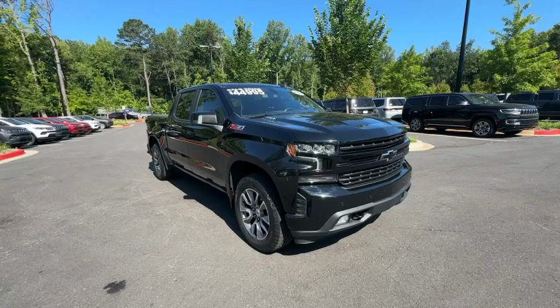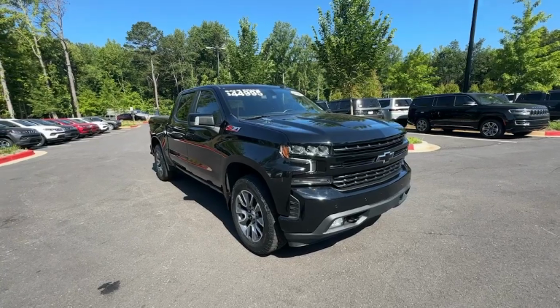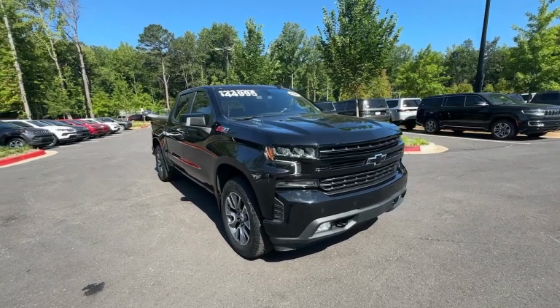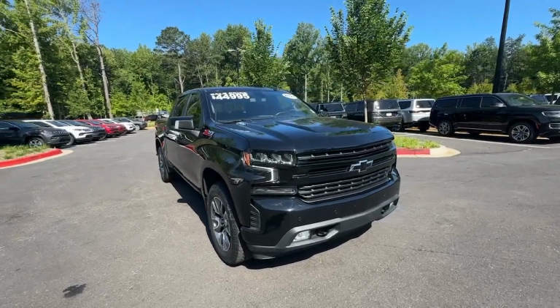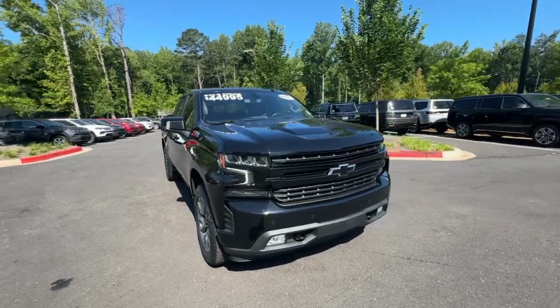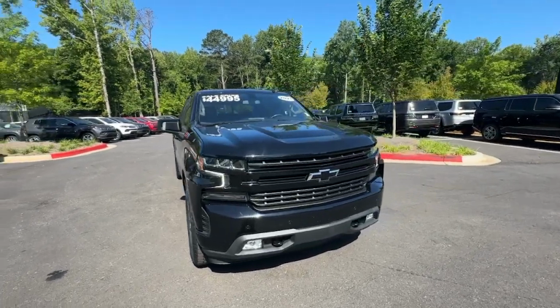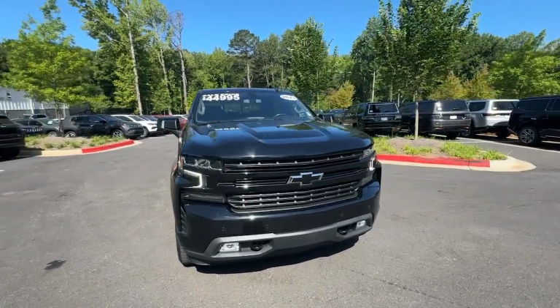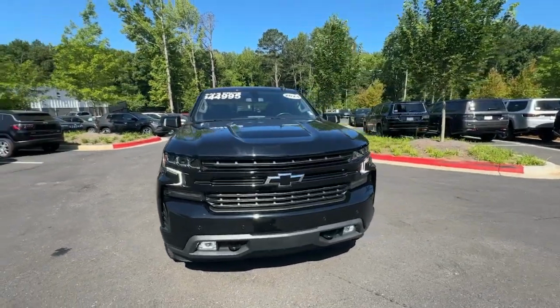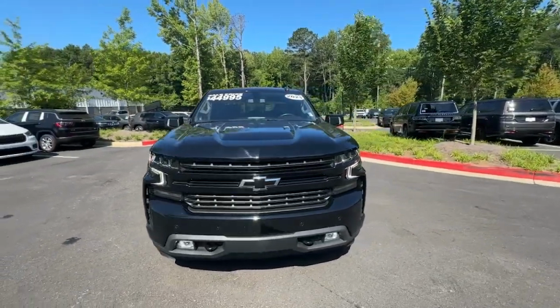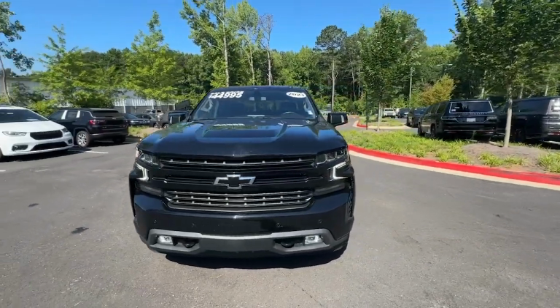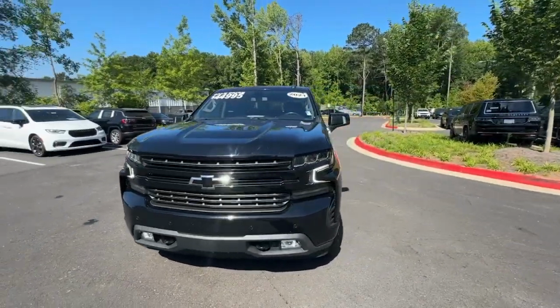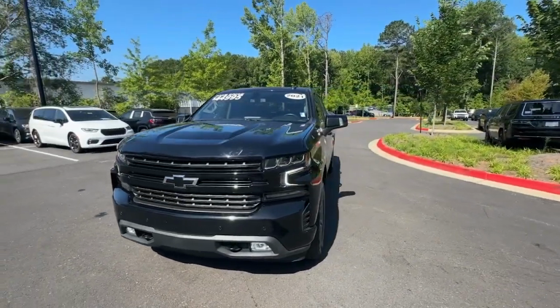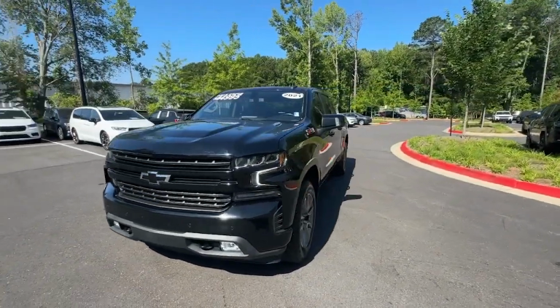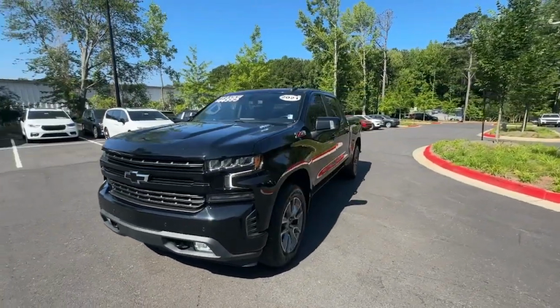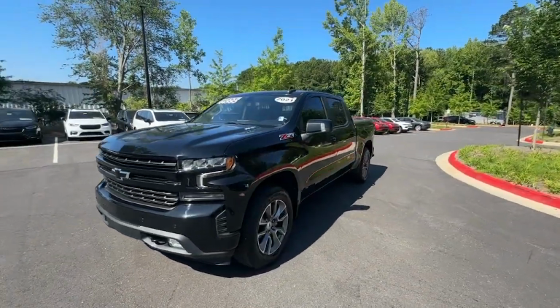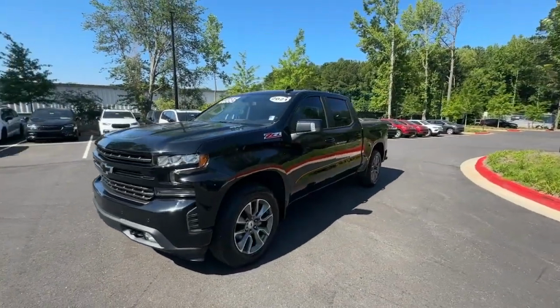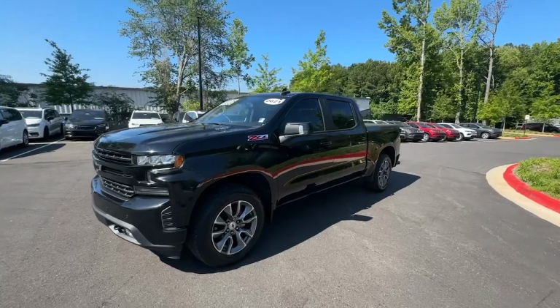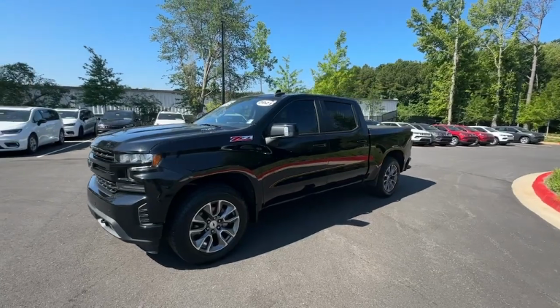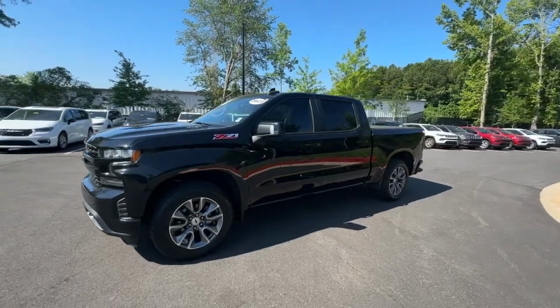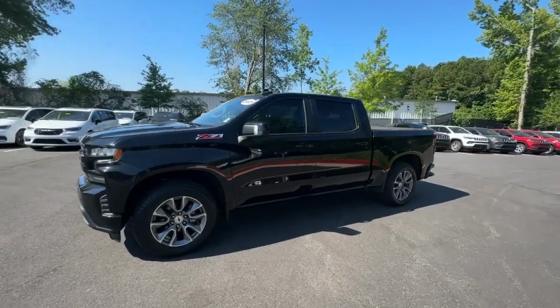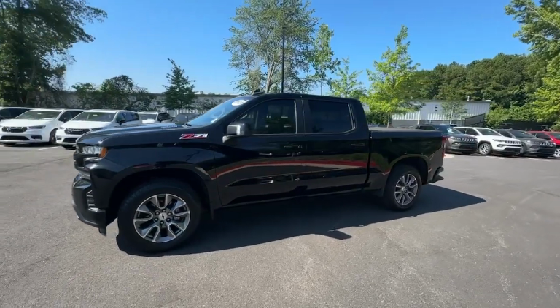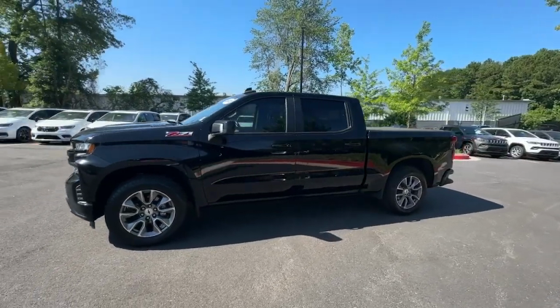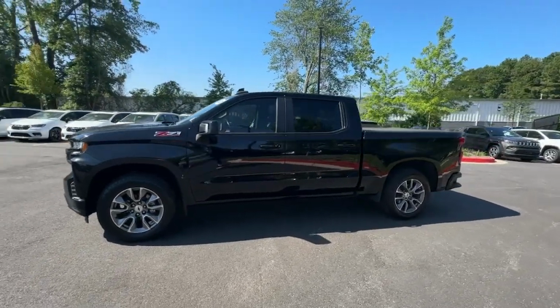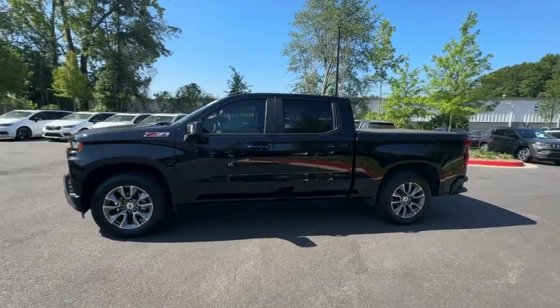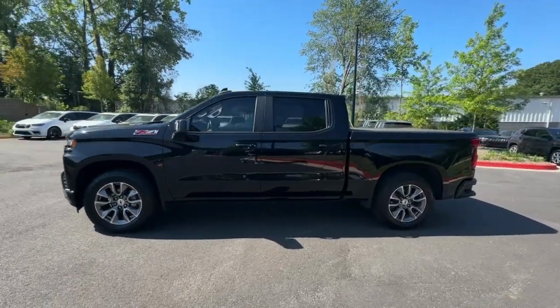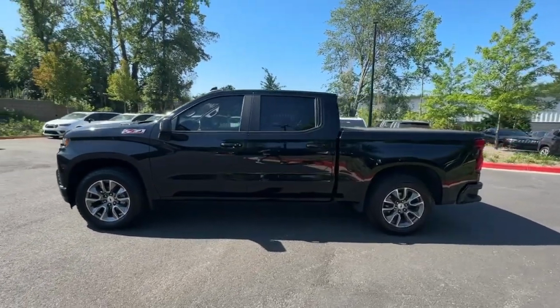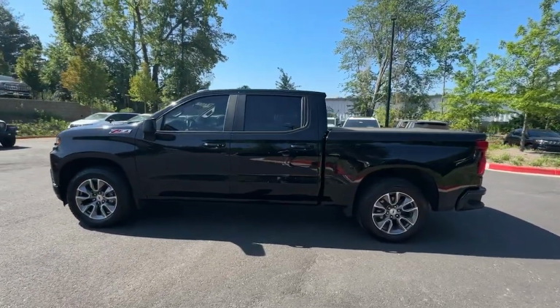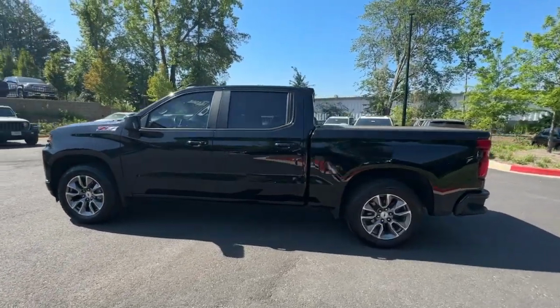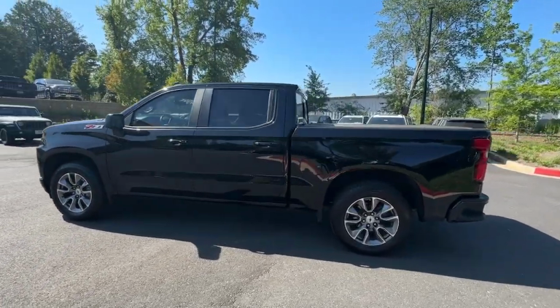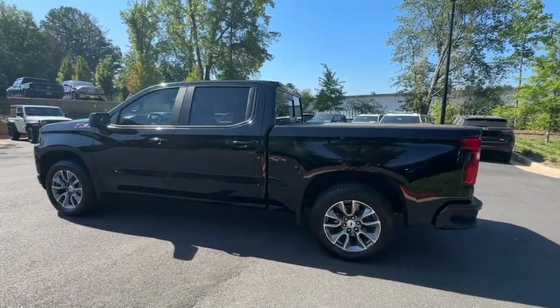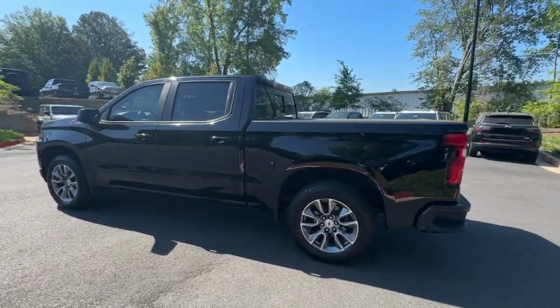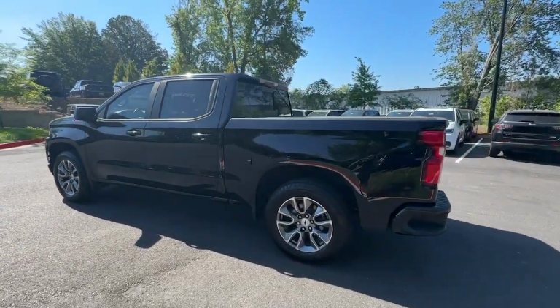Get acquainted with the 2021 Chevrolet Silverado 1500. With less than 40,000 miles on the odometer, this vehicle provides excellent value.